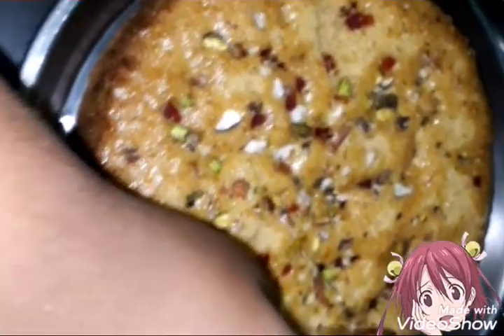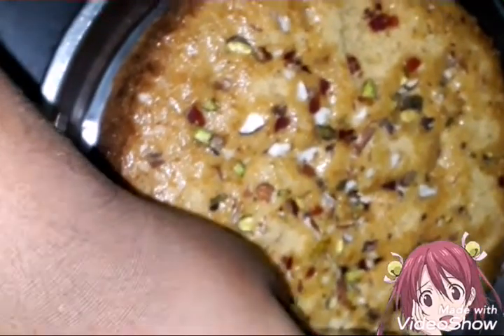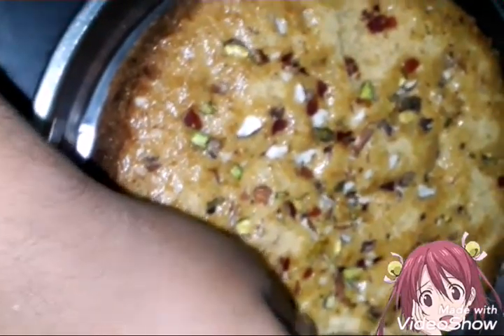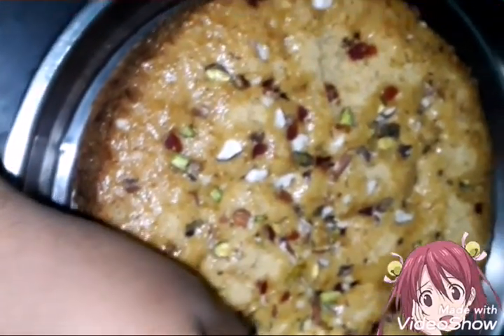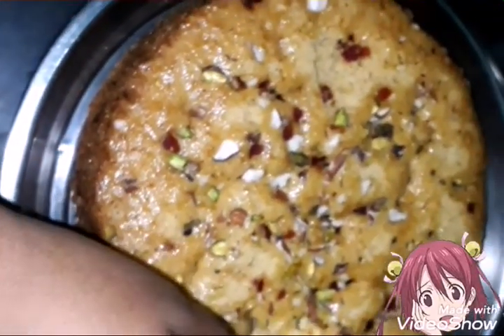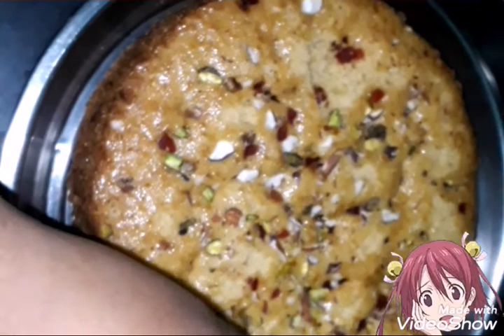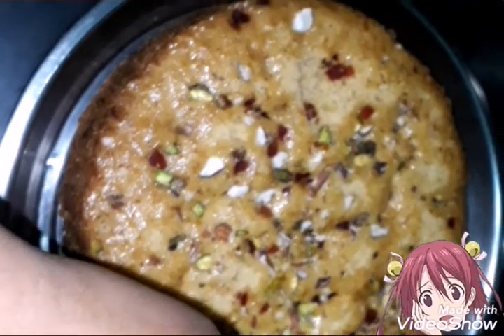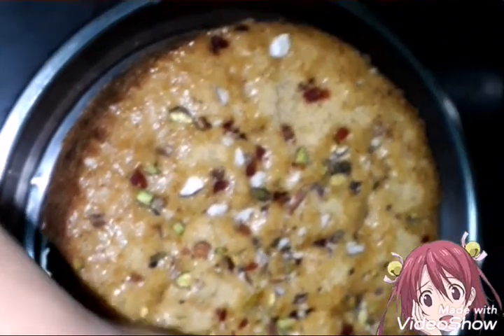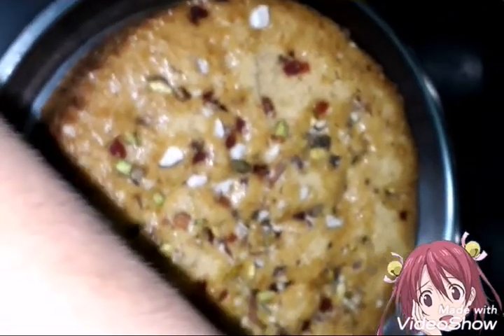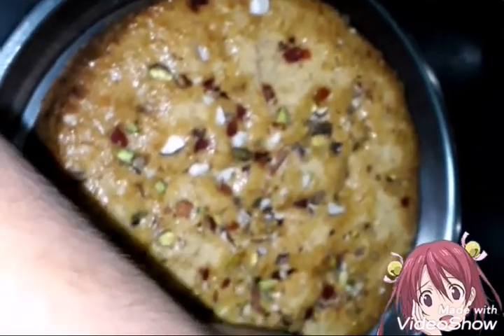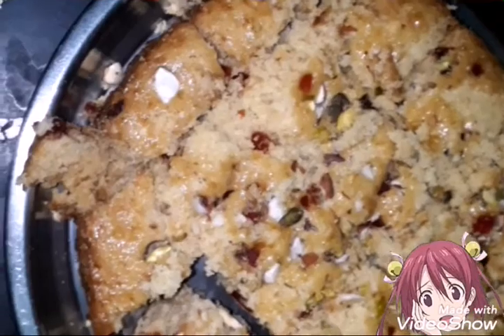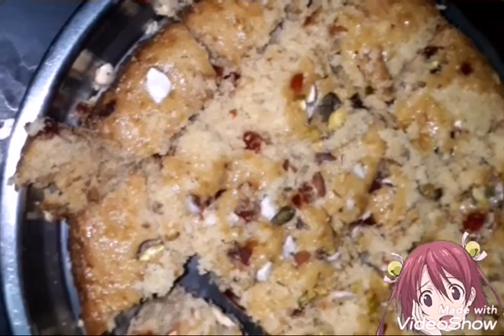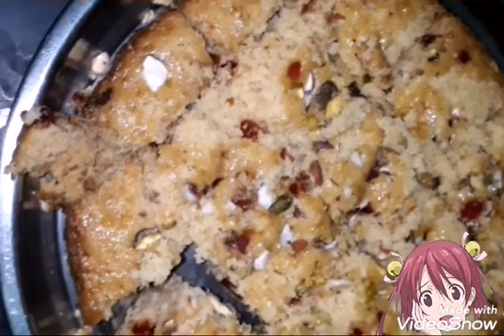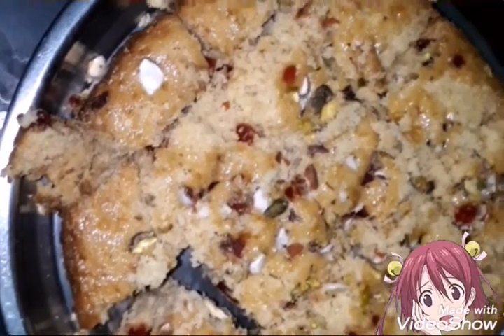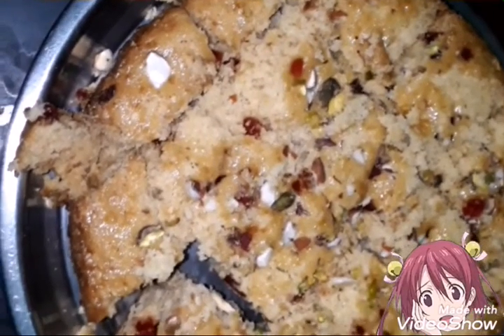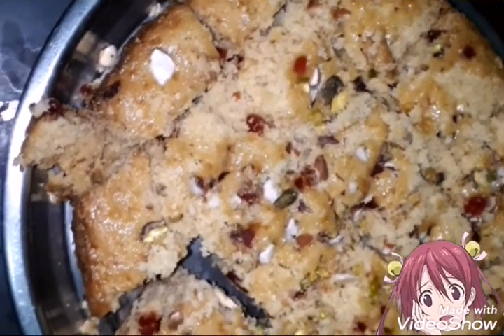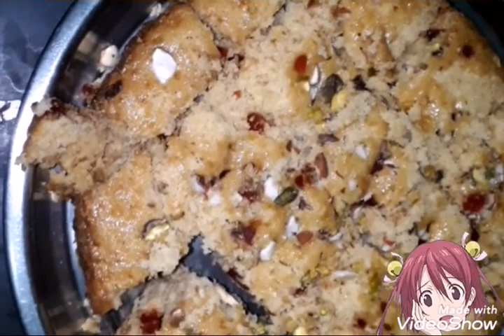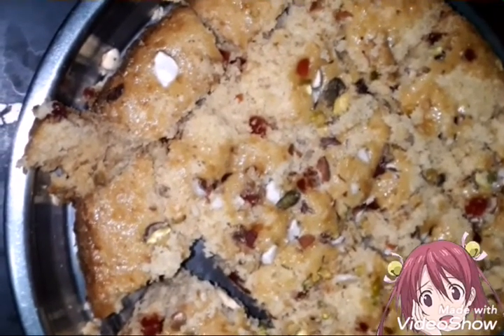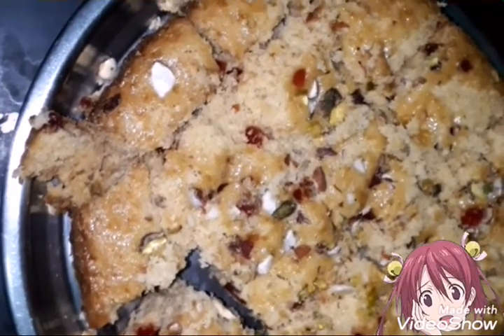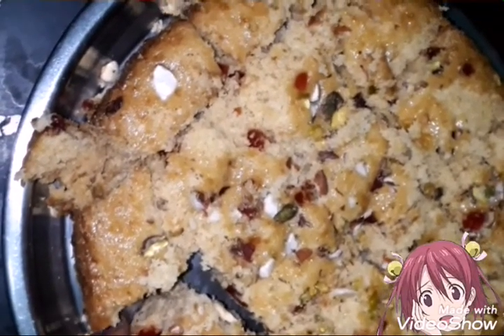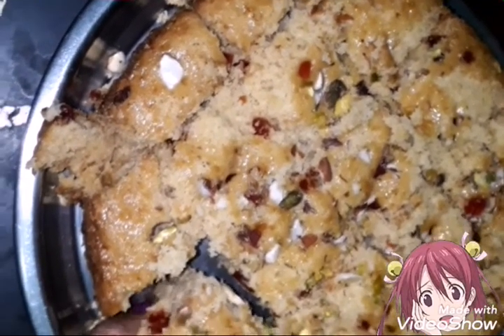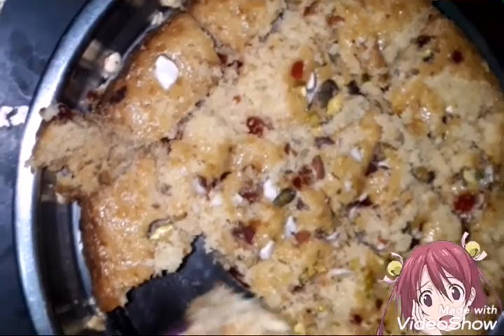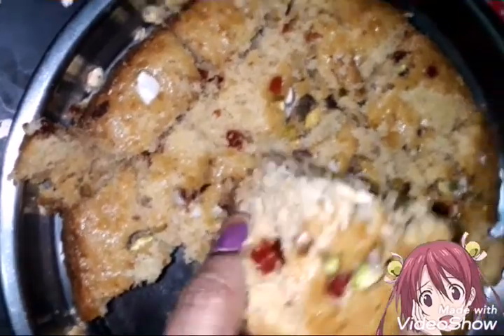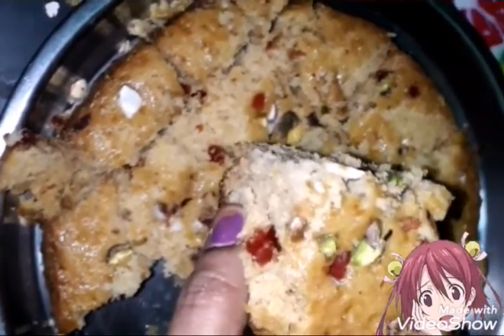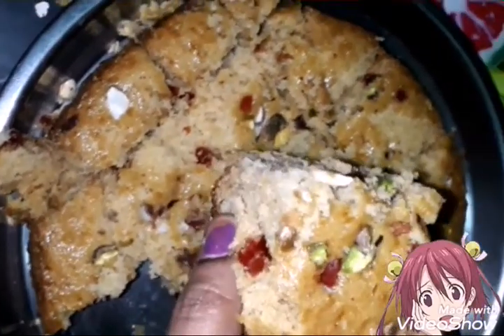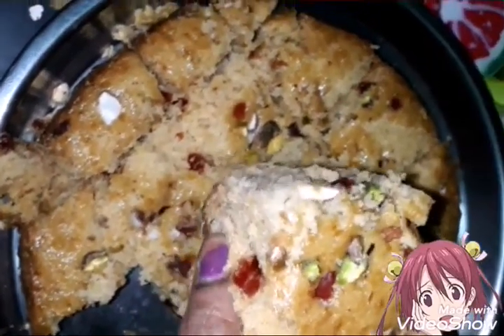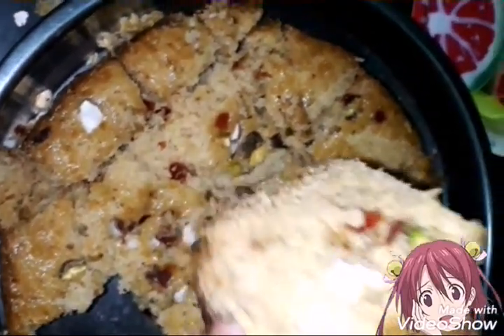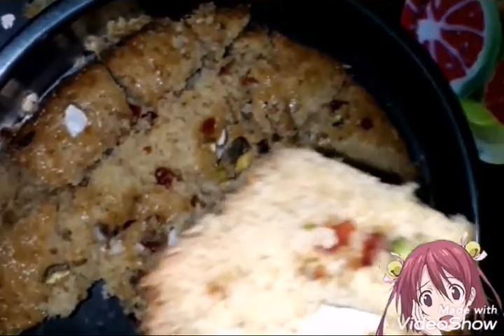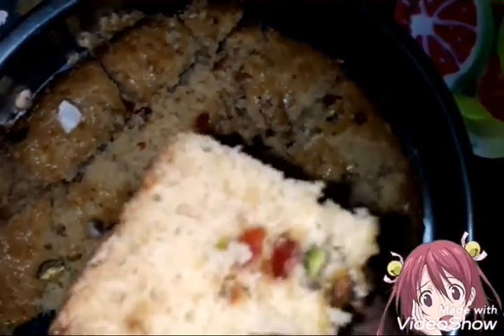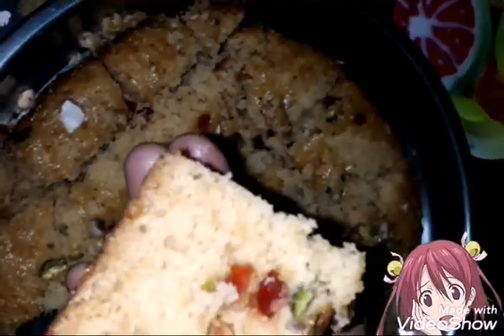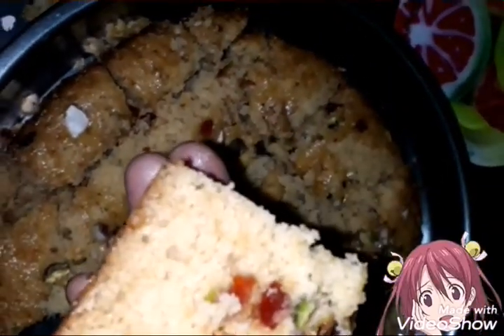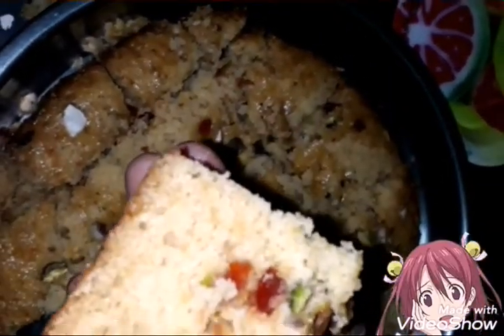Then we adjust the pieces. Here we can see the pieces cut. We can also add fruit. There are dried fruits.